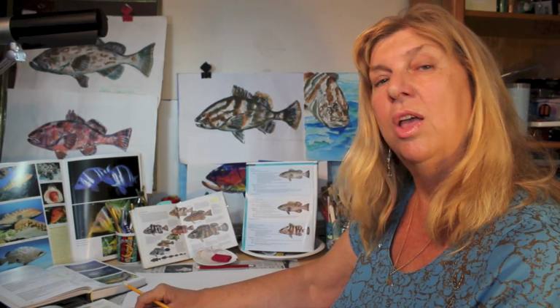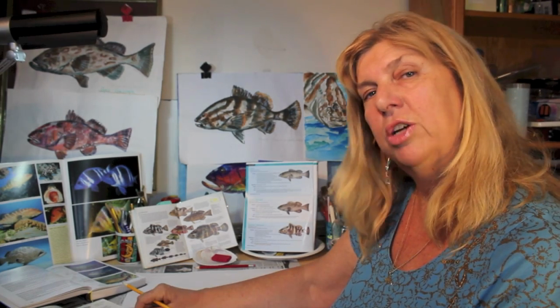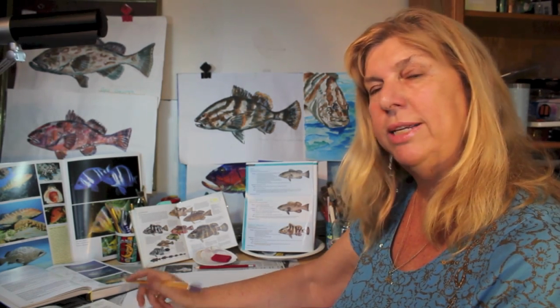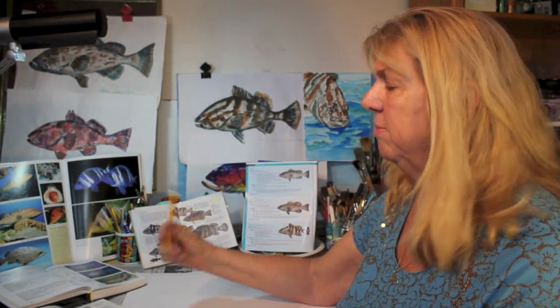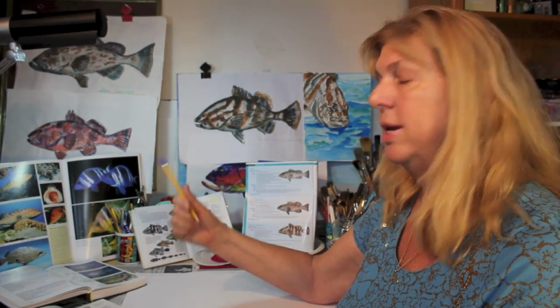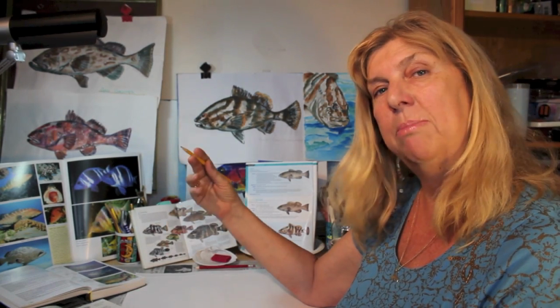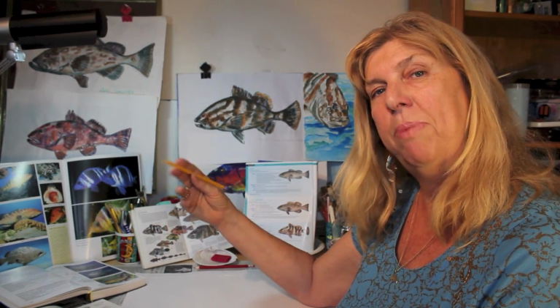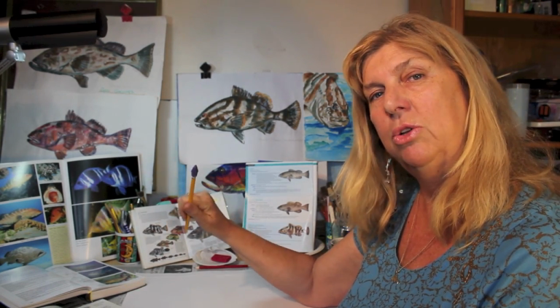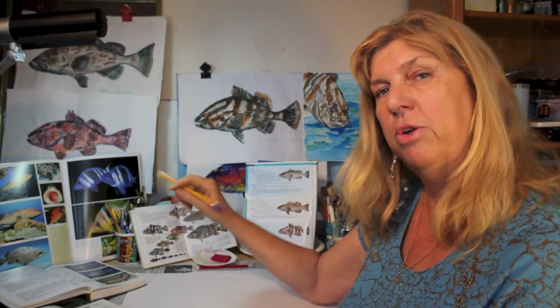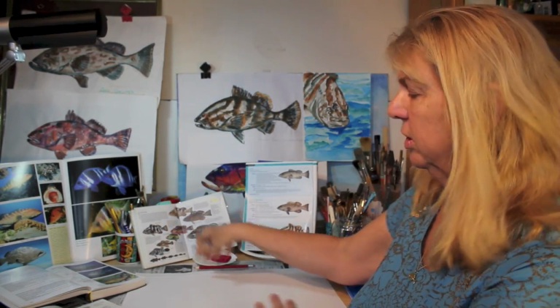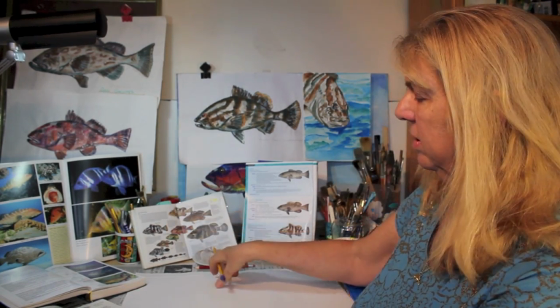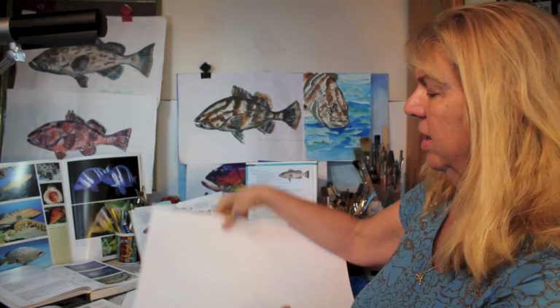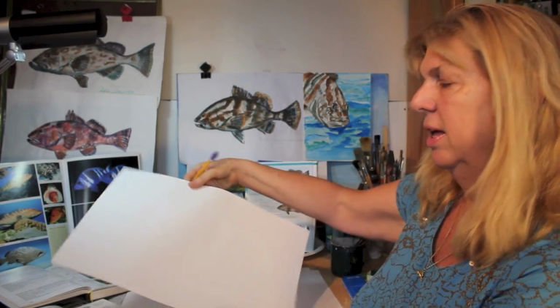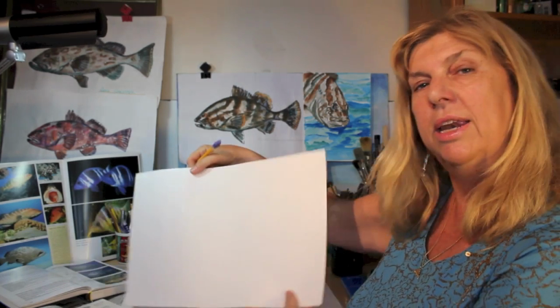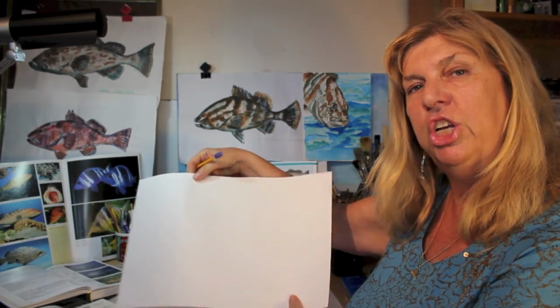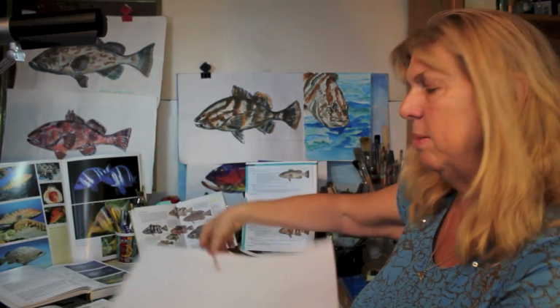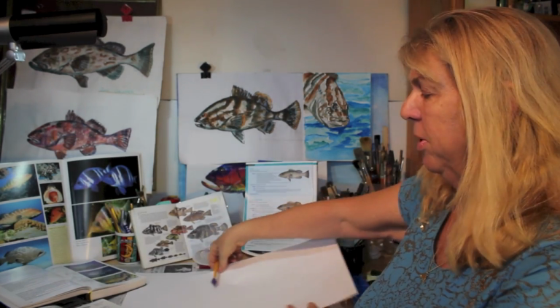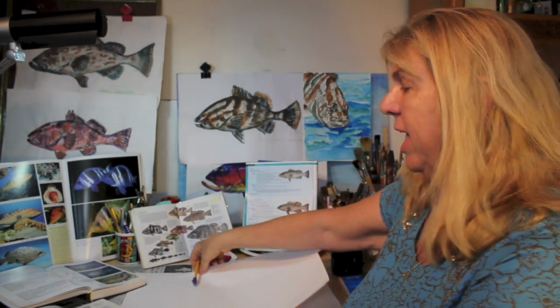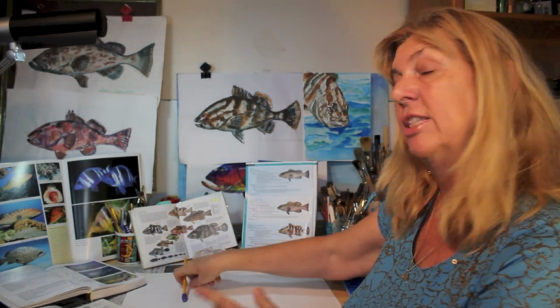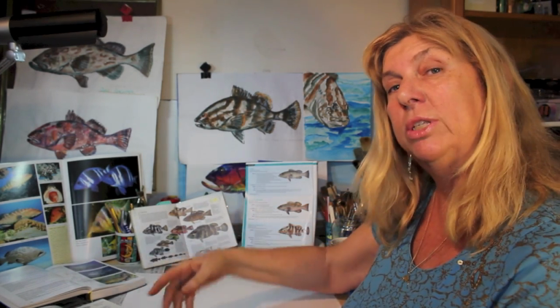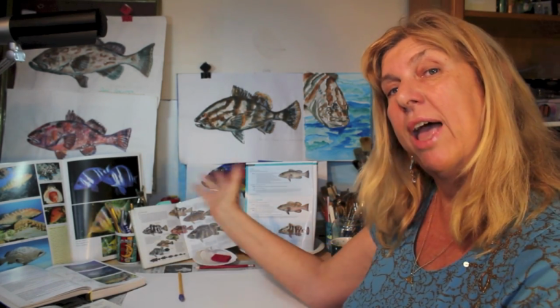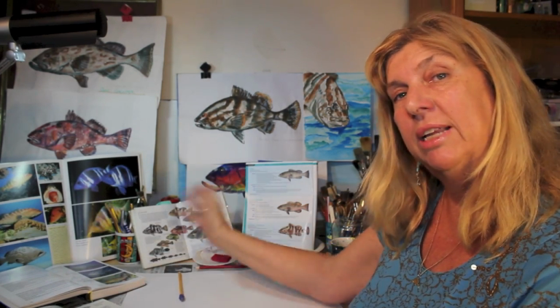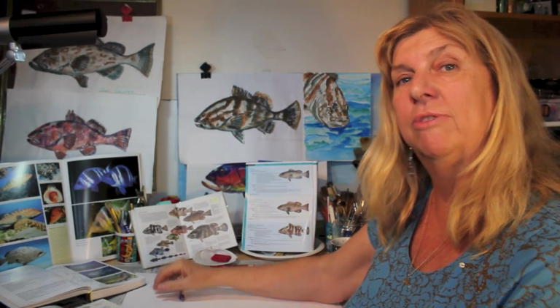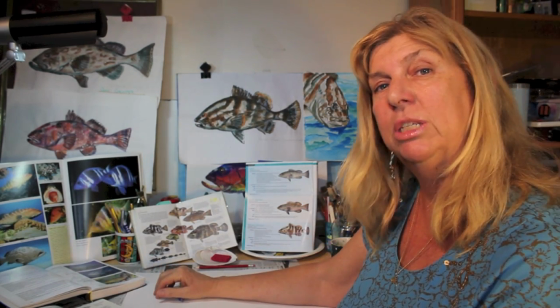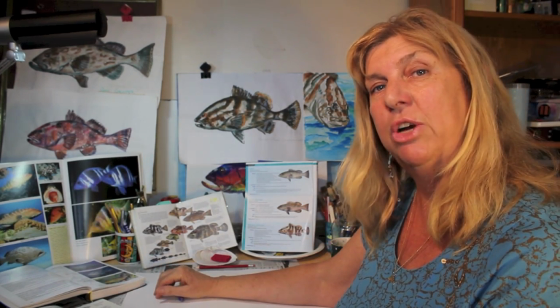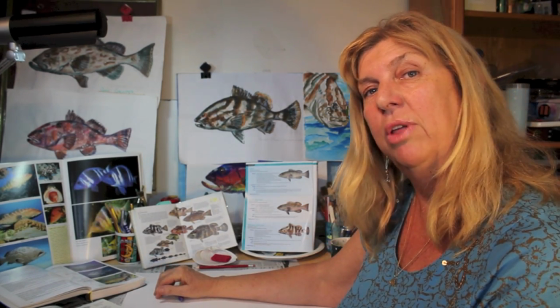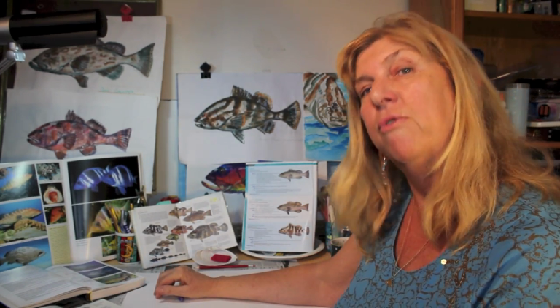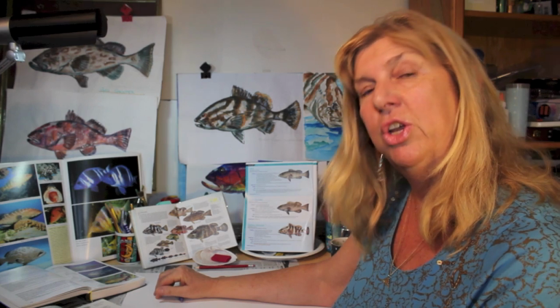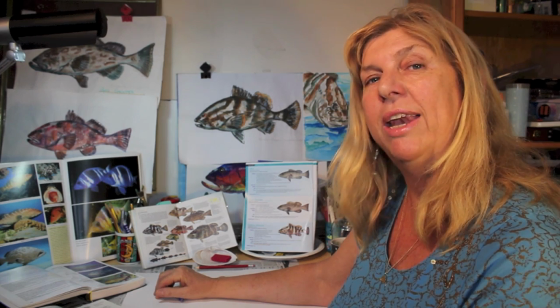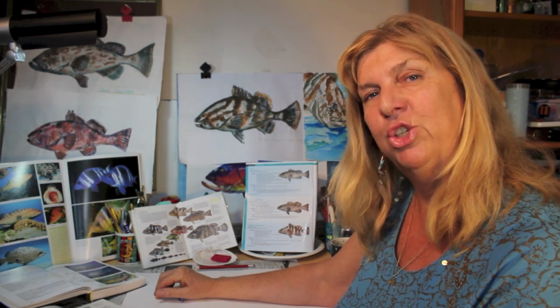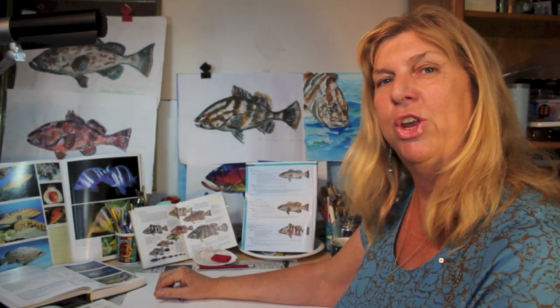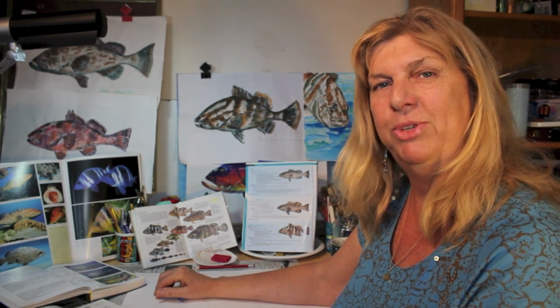For our drawing today, all you need is a number two pencil, a good eraser, a nice sheet of white paper, and it's always good to have a selection of source material for you to look at as you're drawing your object.